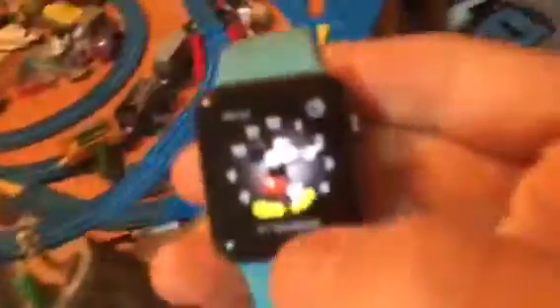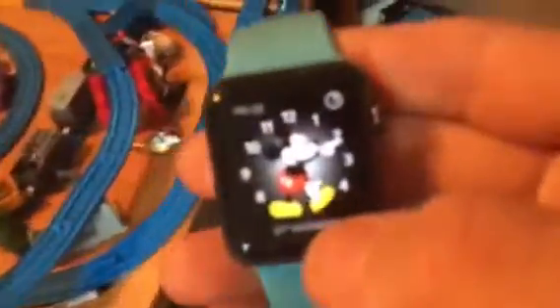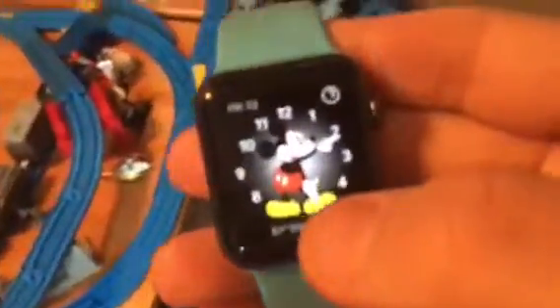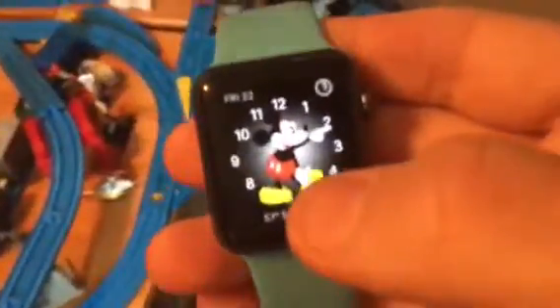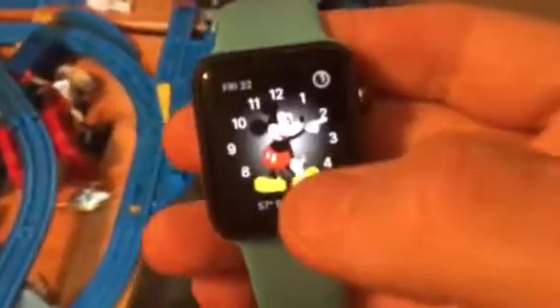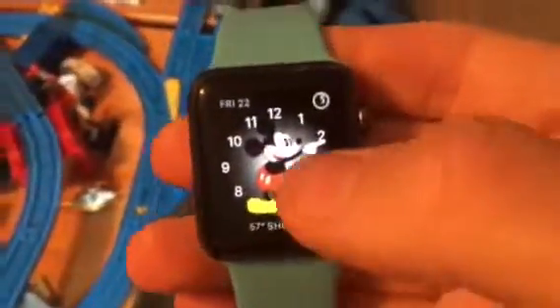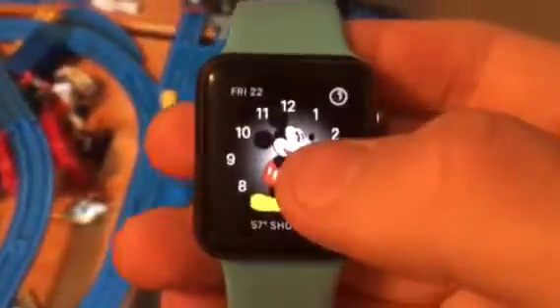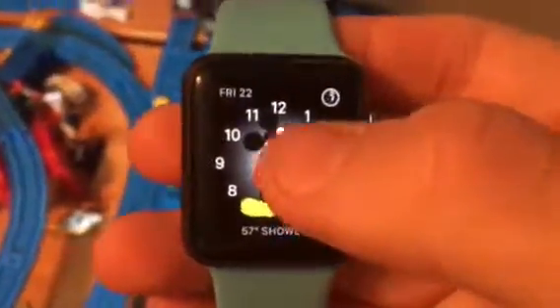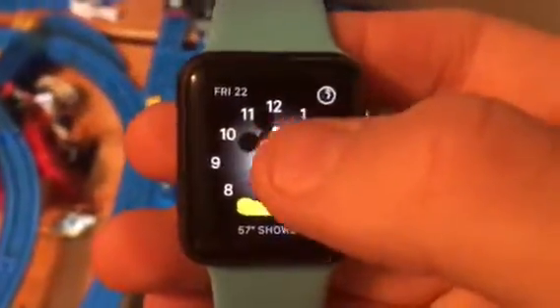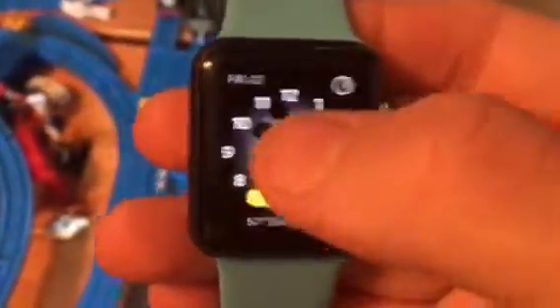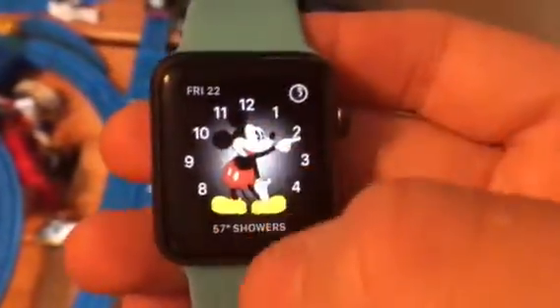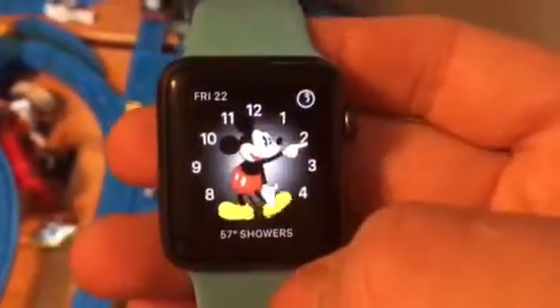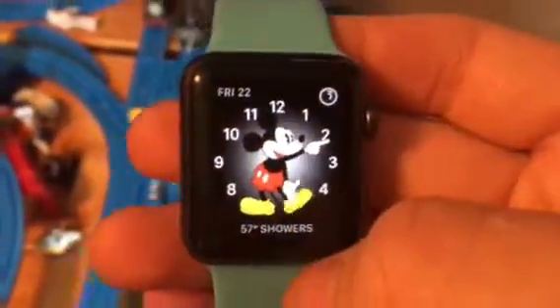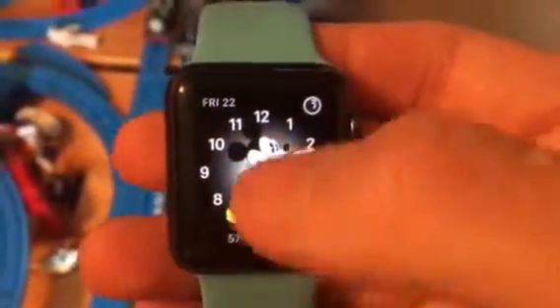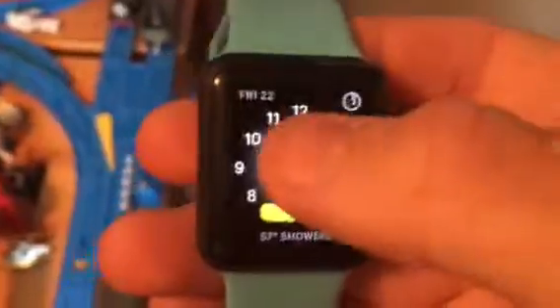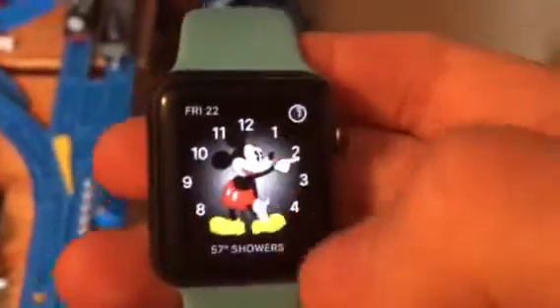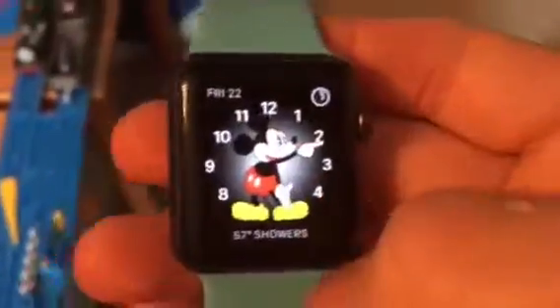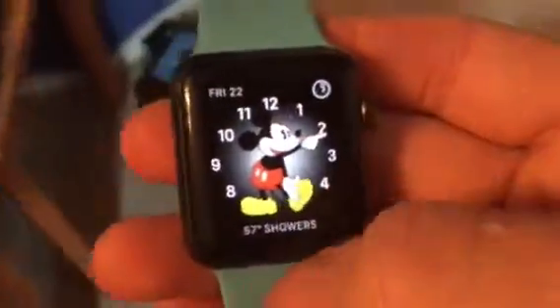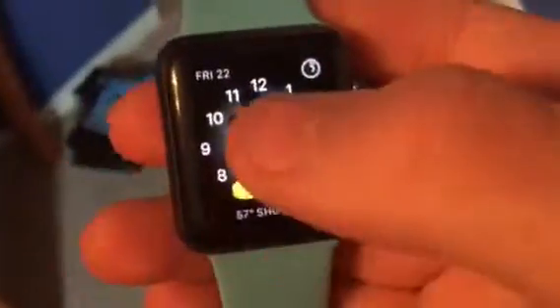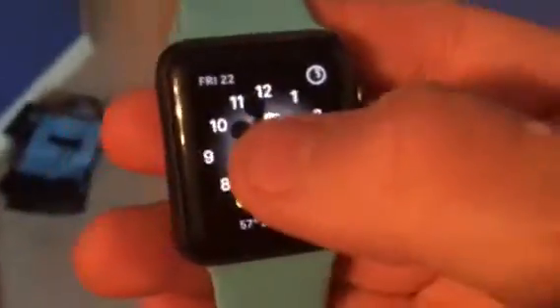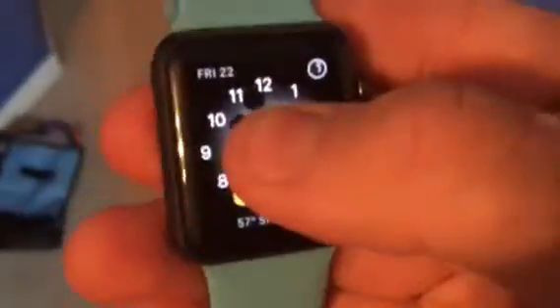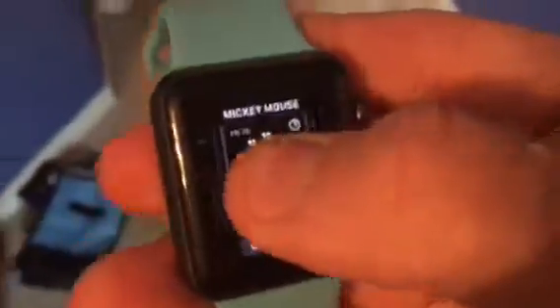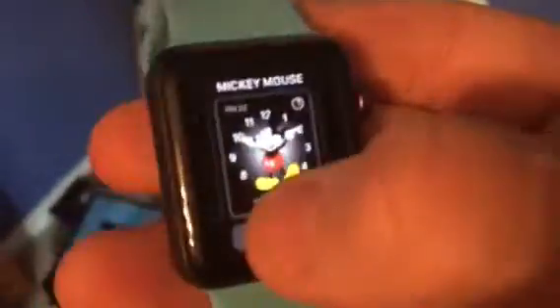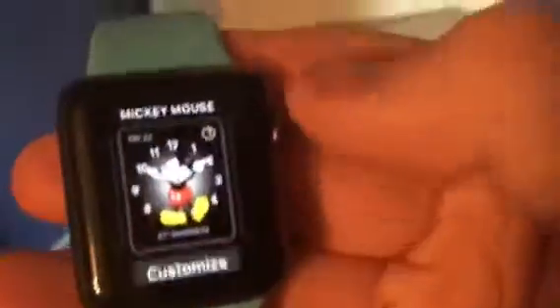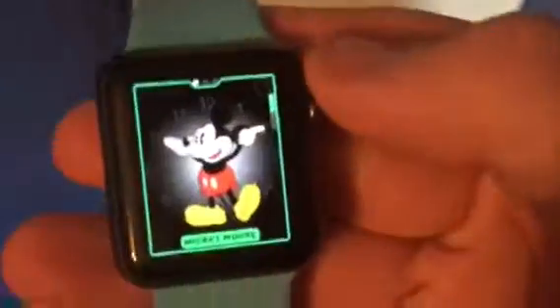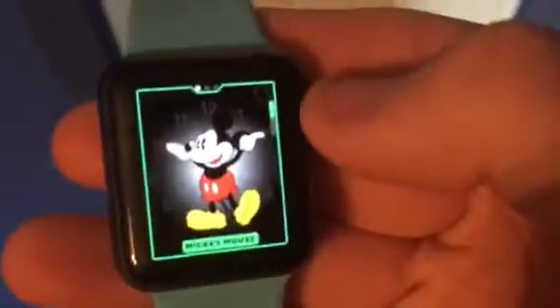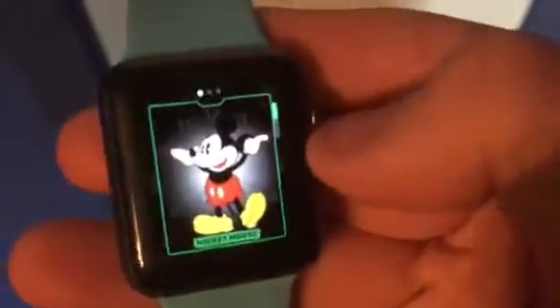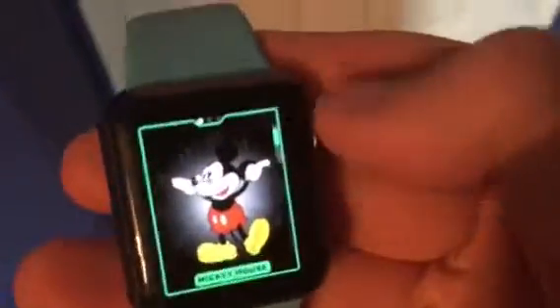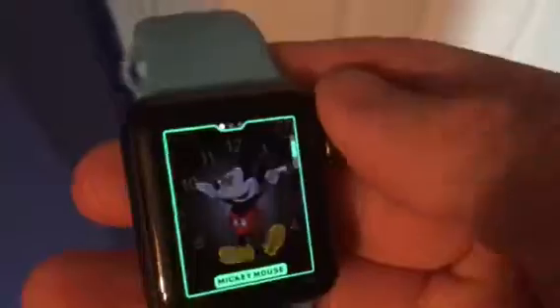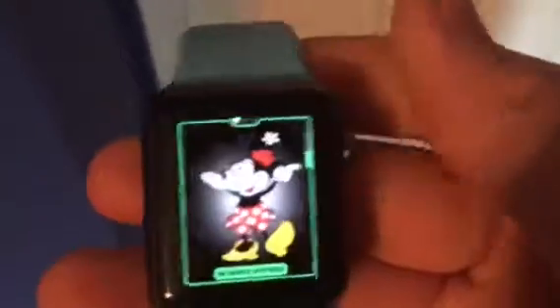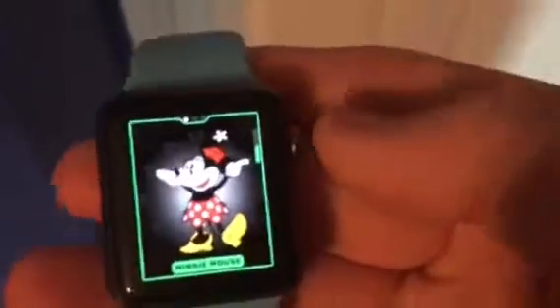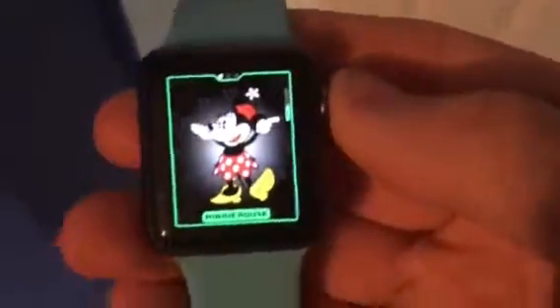First, I've got the Mickey Mouse watch face here. Listen to this when I tap his face — it says the time out loud. When you tap and customize it, you can even go up to Minnie Mouse.